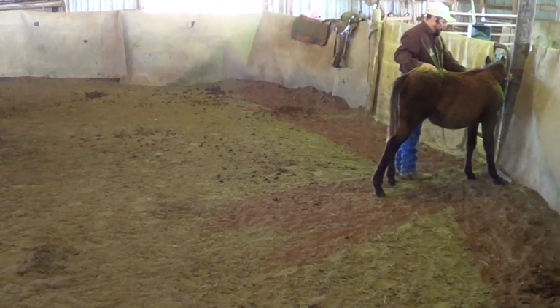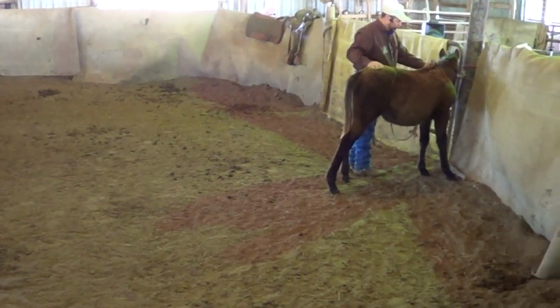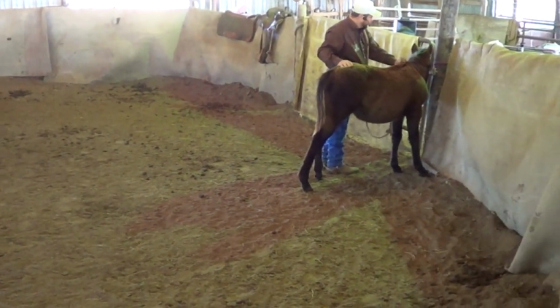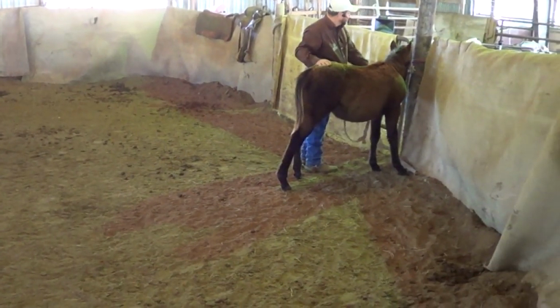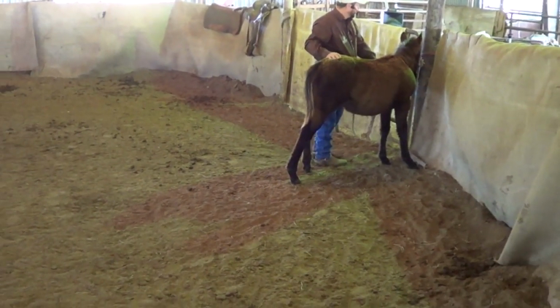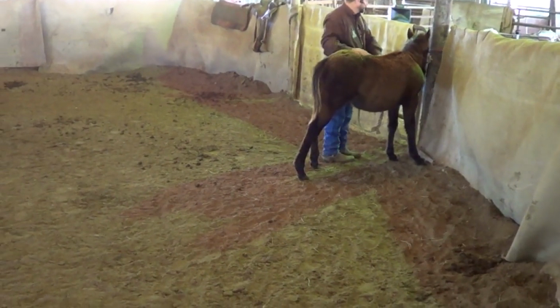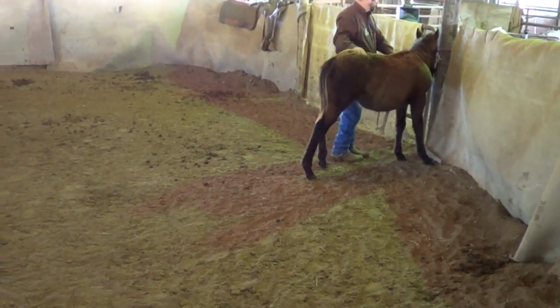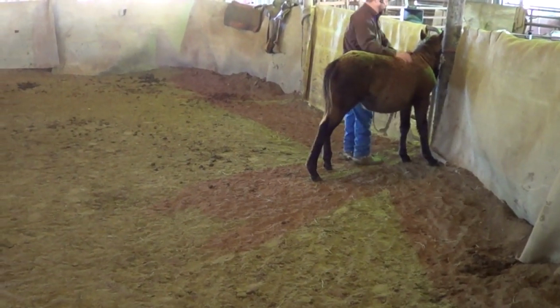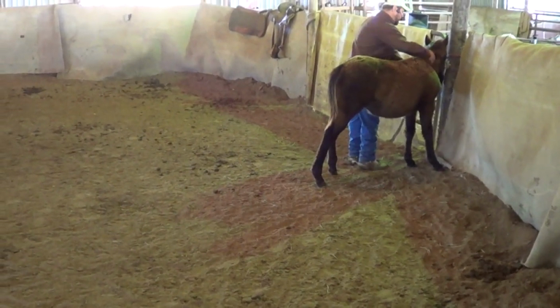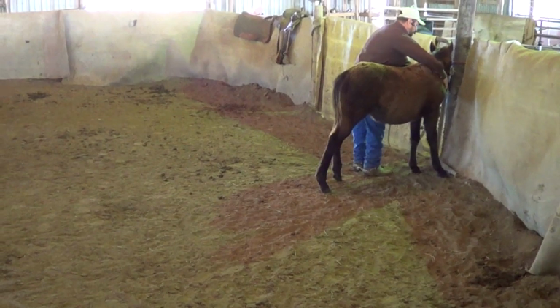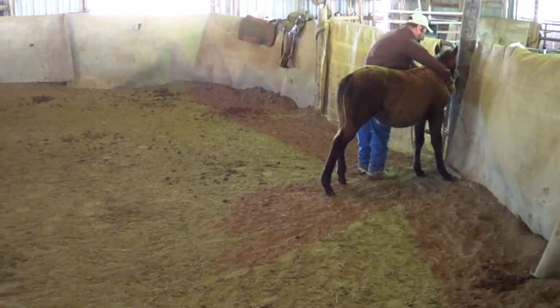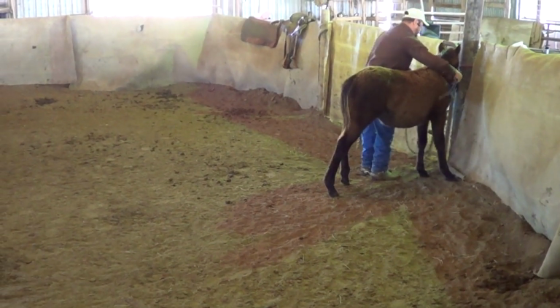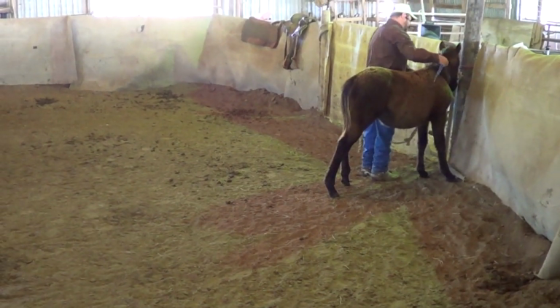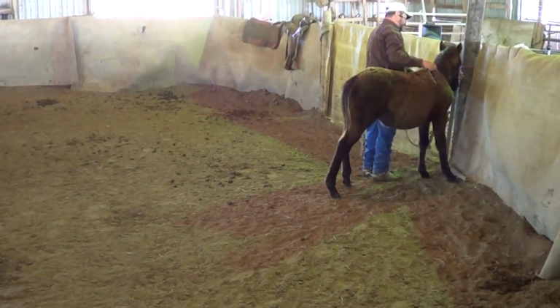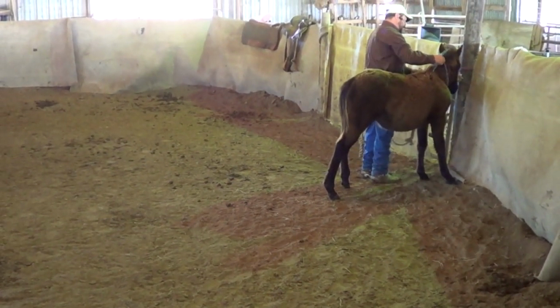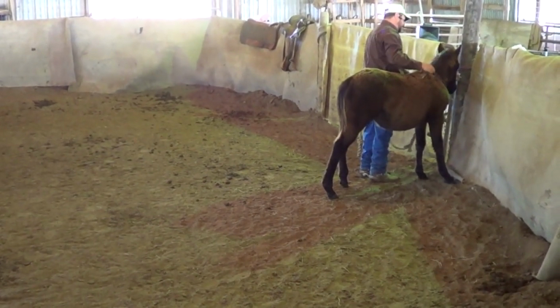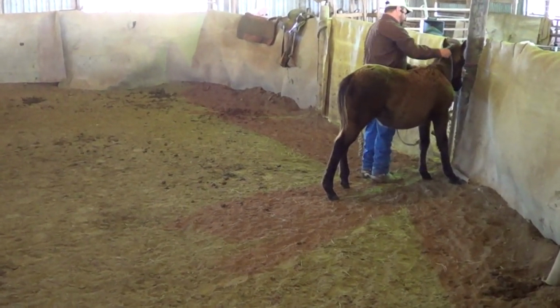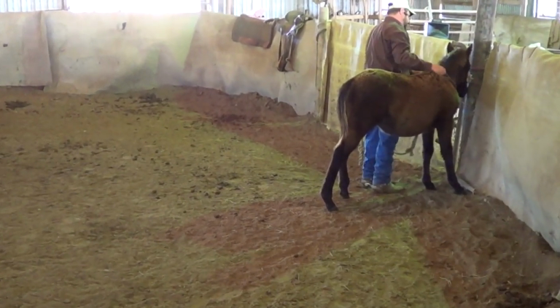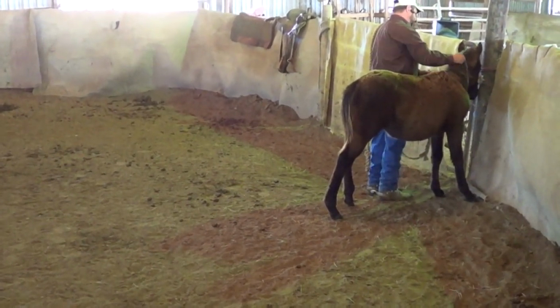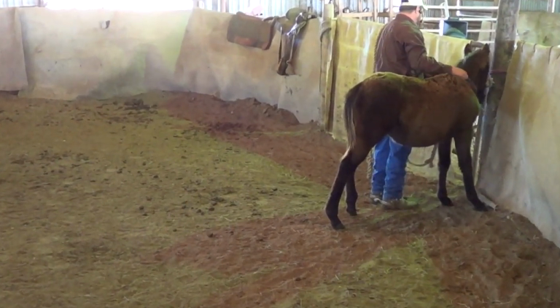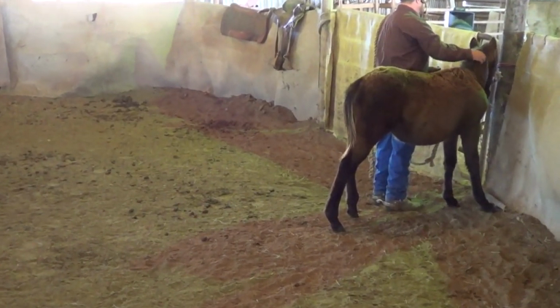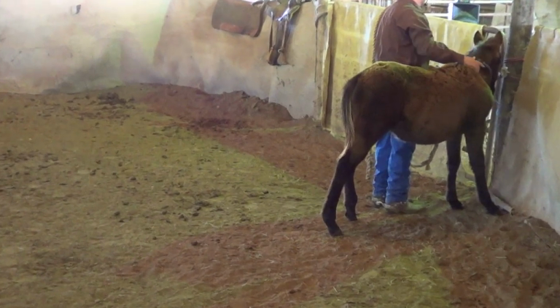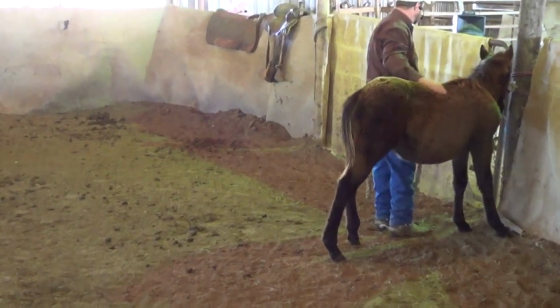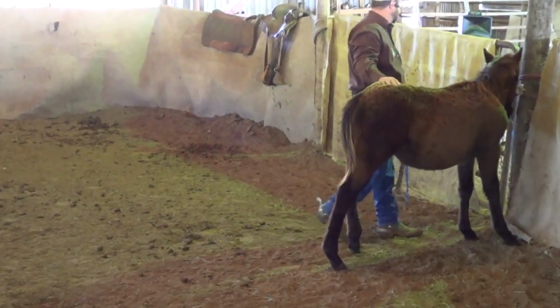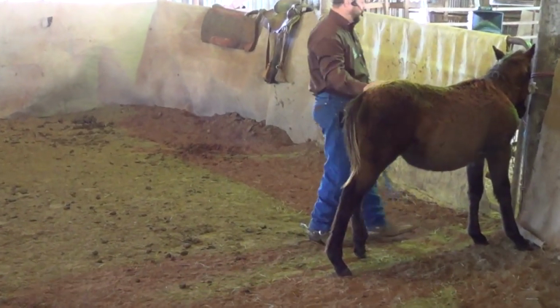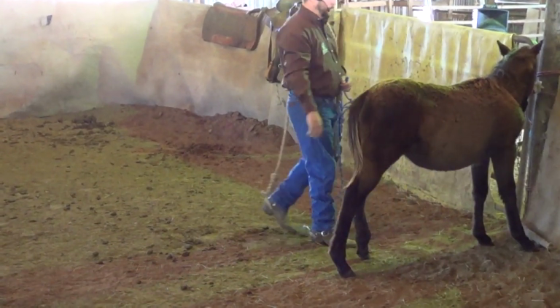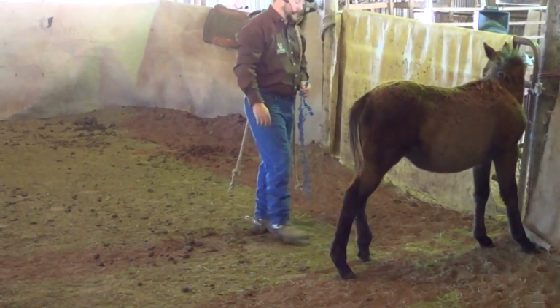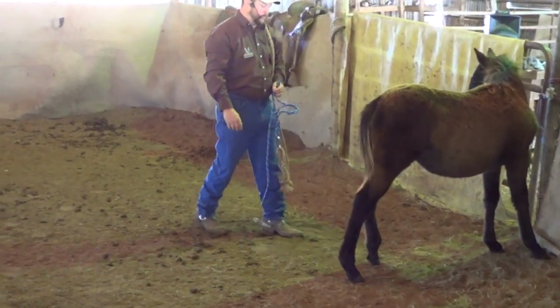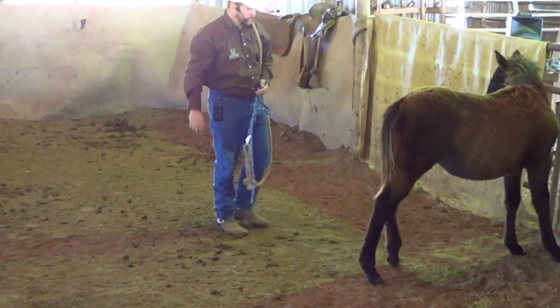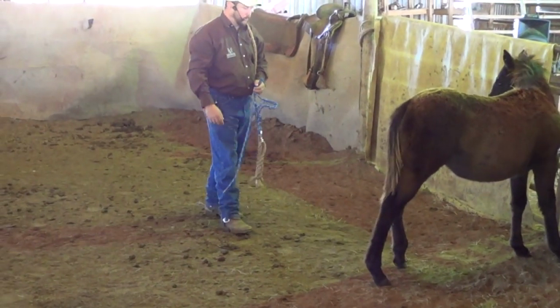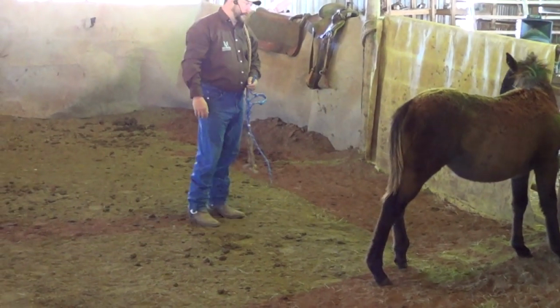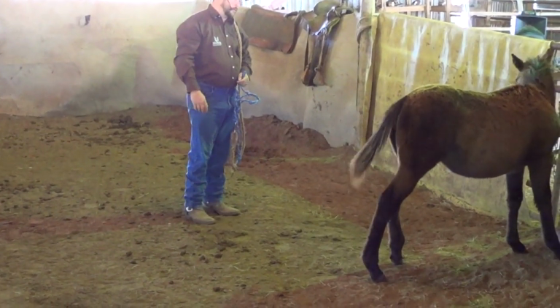I'll just rub her with the halter a little bit. Just ease it around her neck. She kind of picked her head up, so I'm just going to rub her and back away. That's all over me. Good girl.